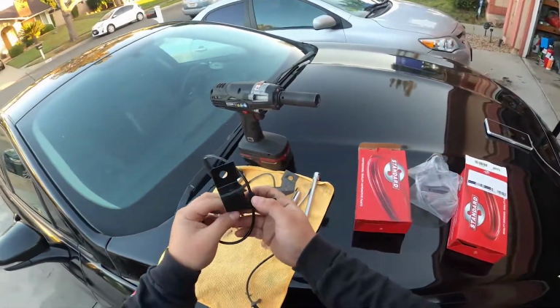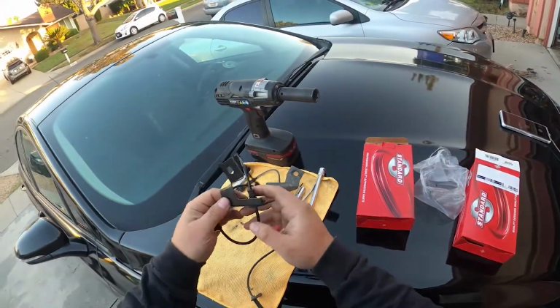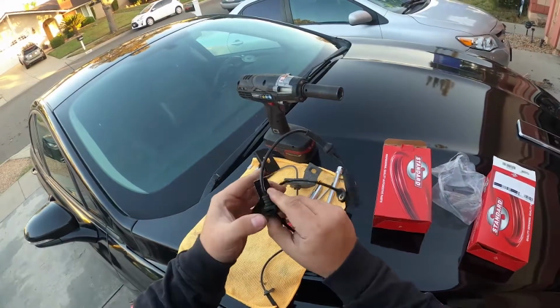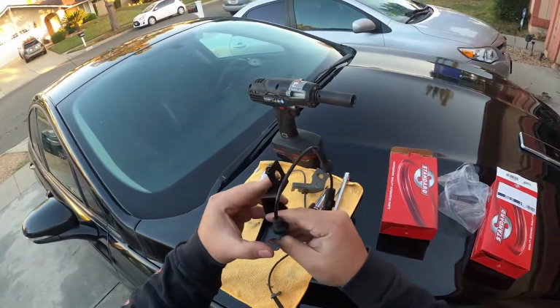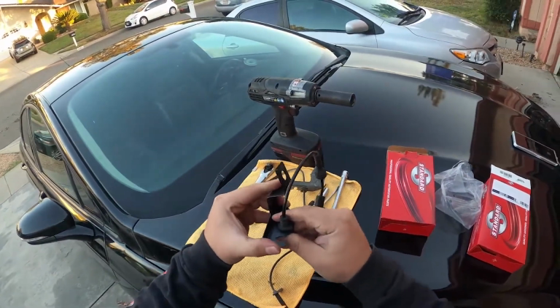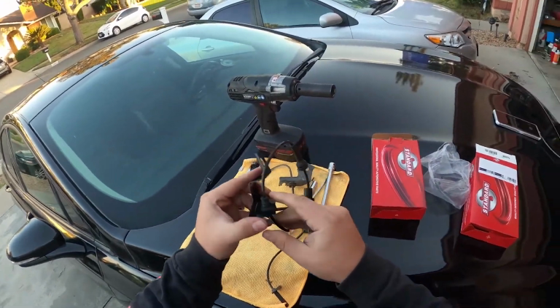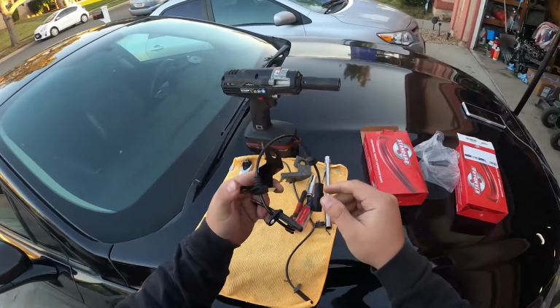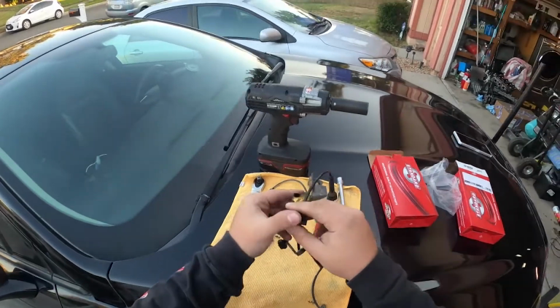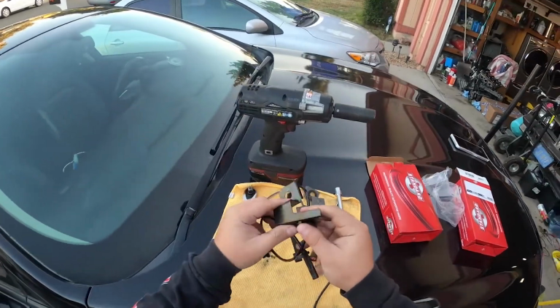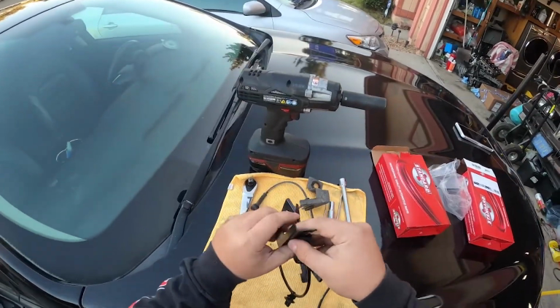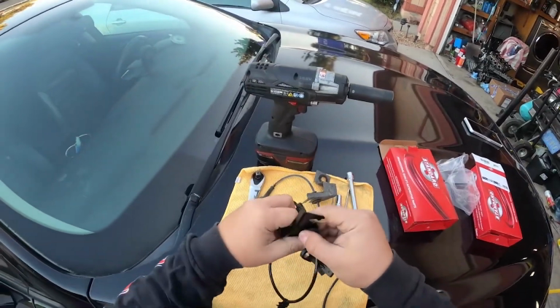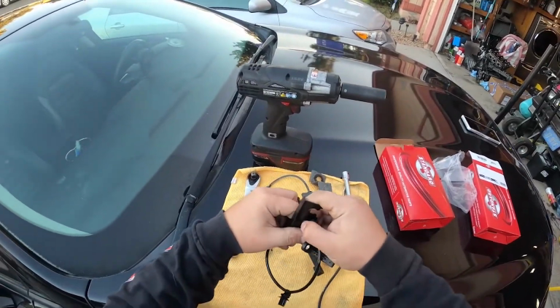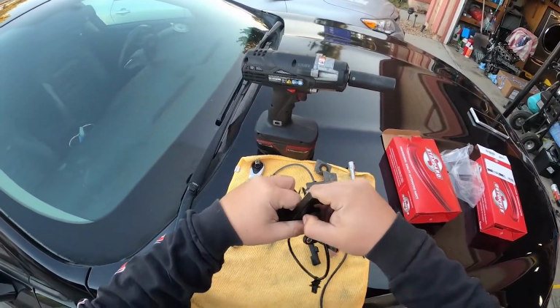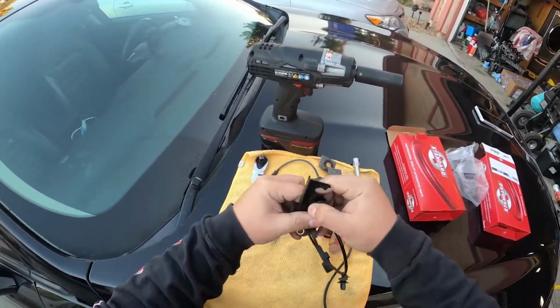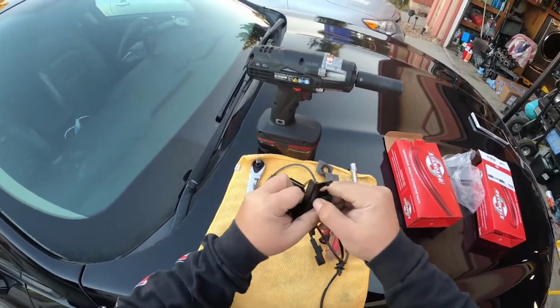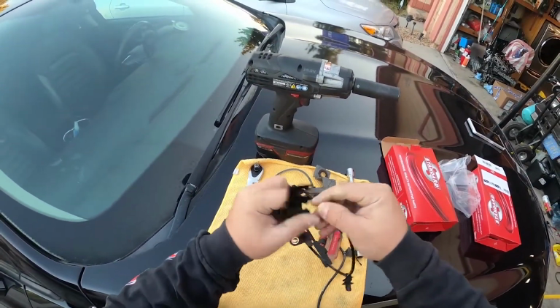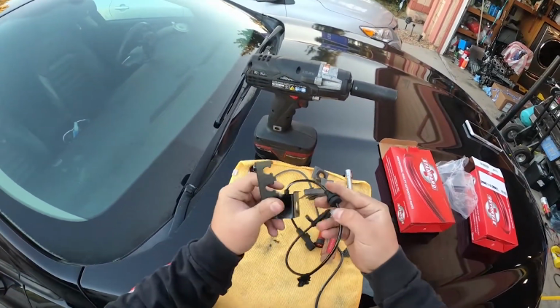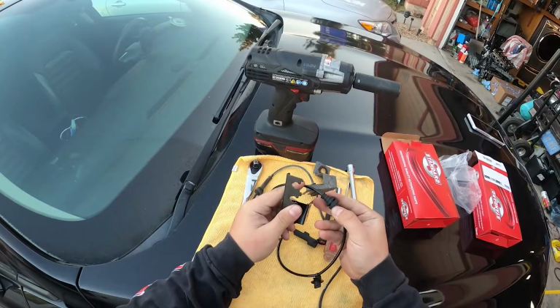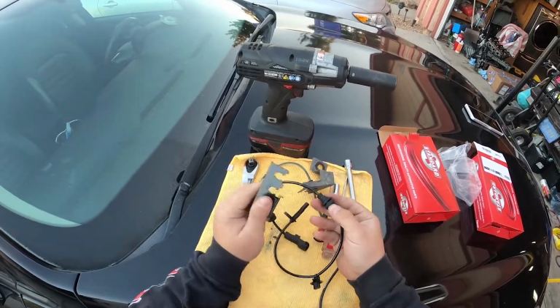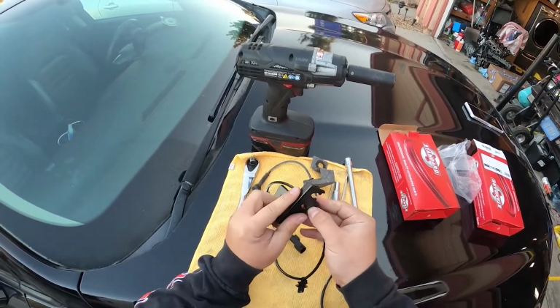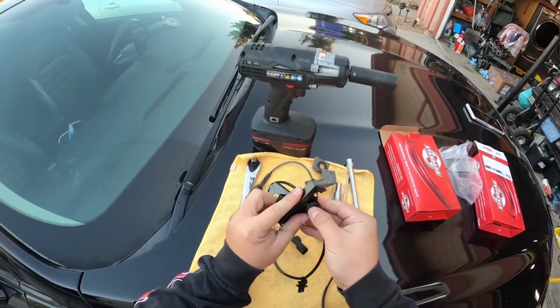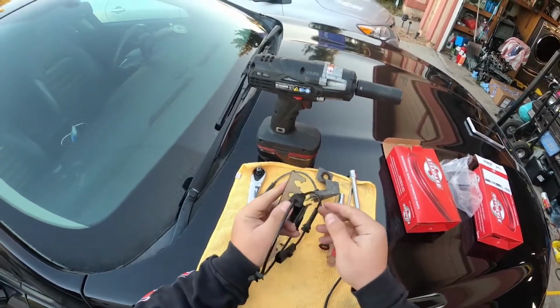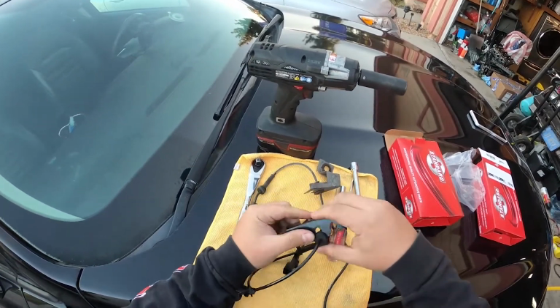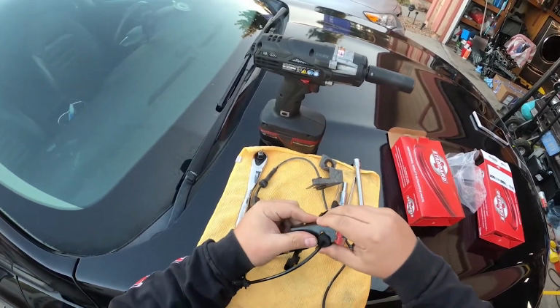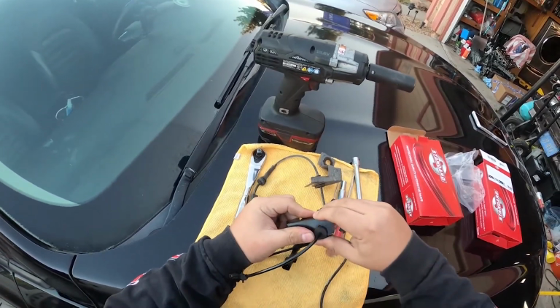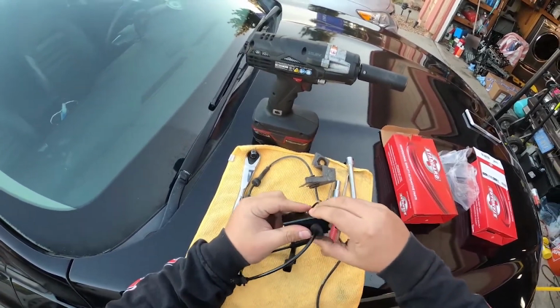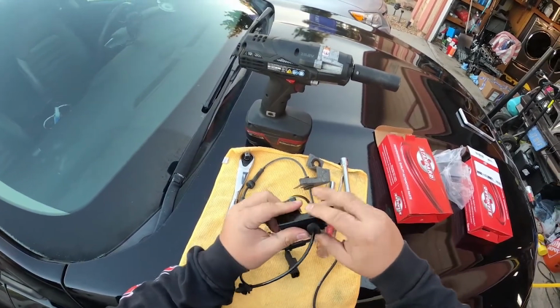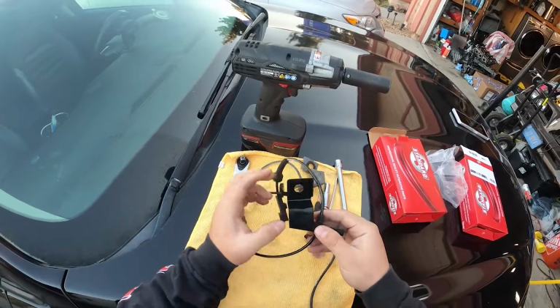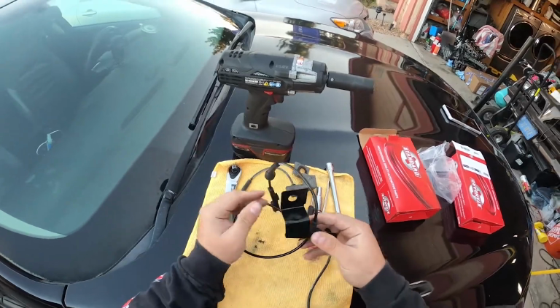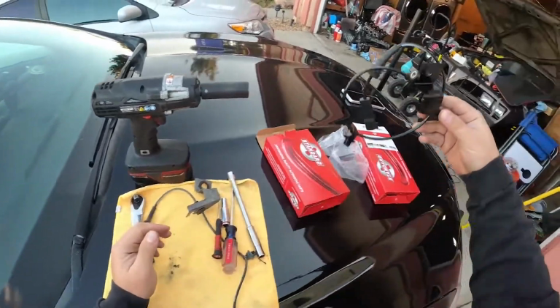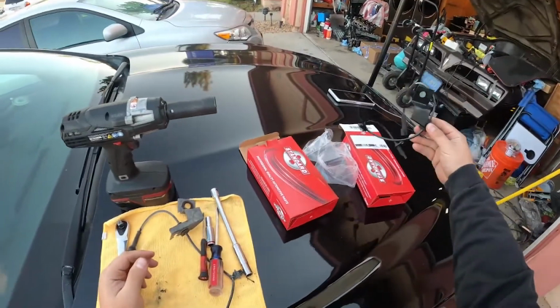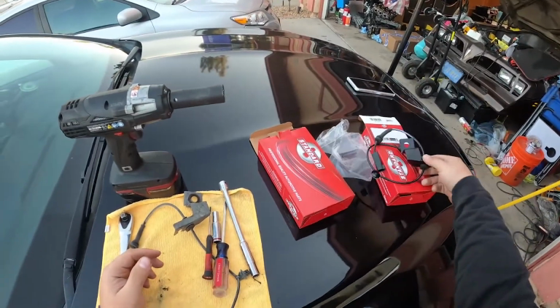Some videos show that if you don't have the tools to take off the stabilizer link, it's no big issue. You can just take off the wire like this off the bracket and put it on the old one. But since we have the tools here, we're going to change out the bracket.